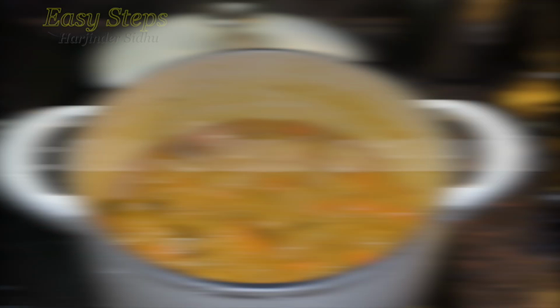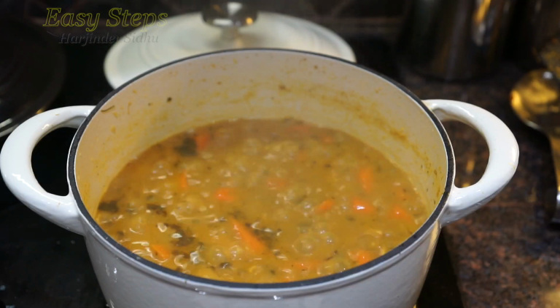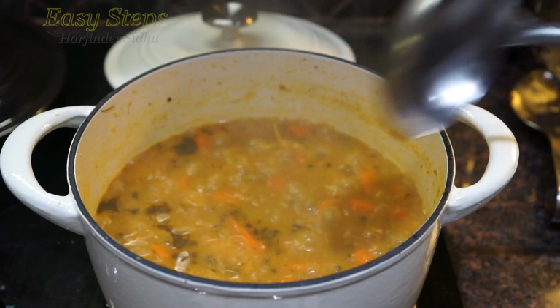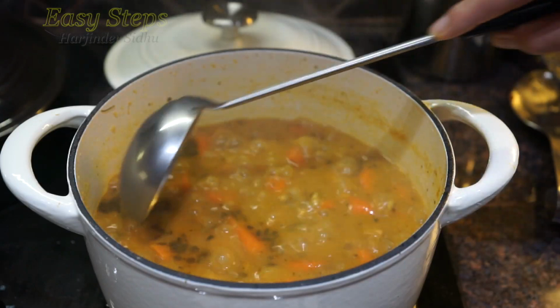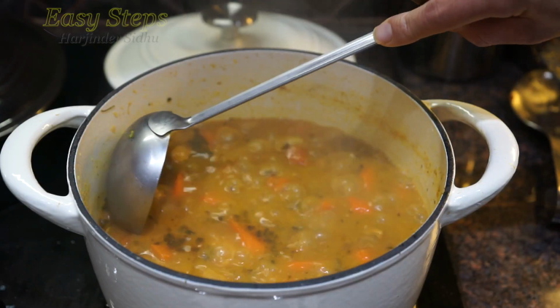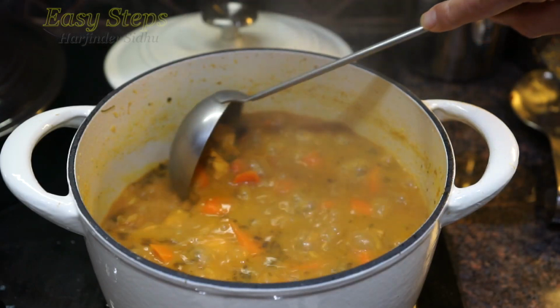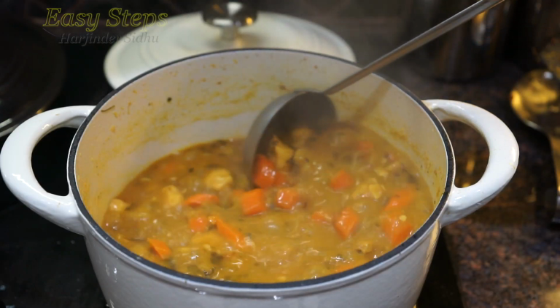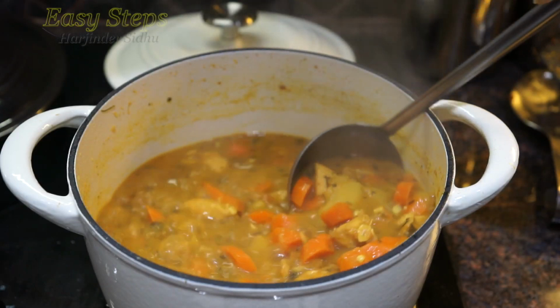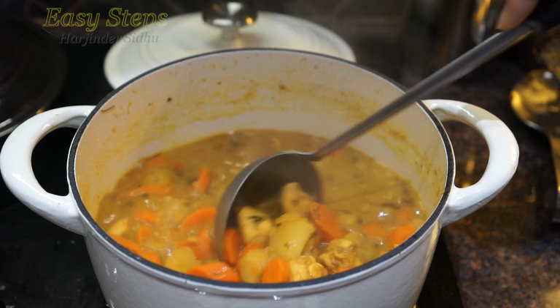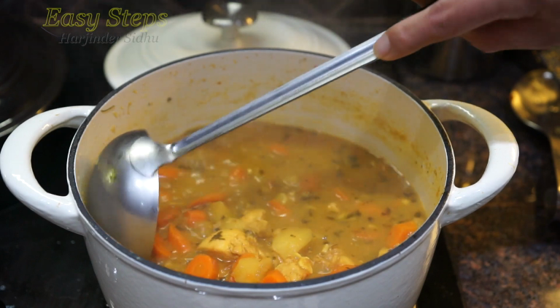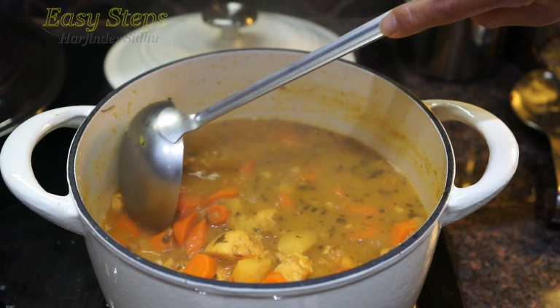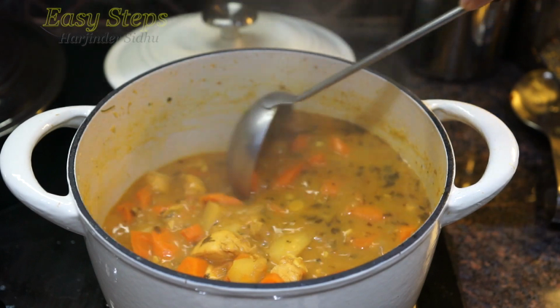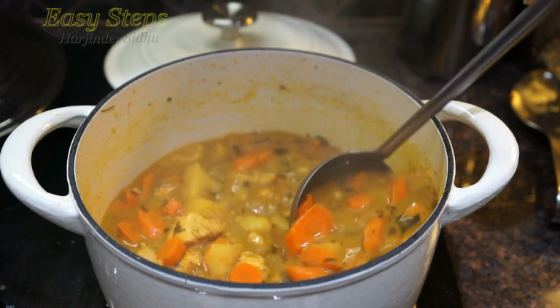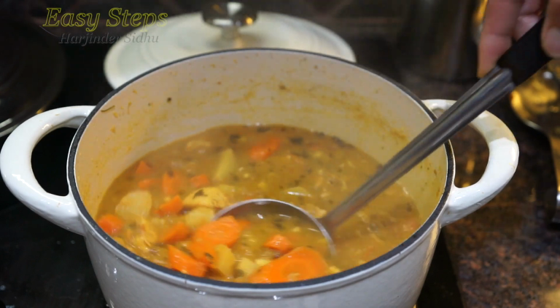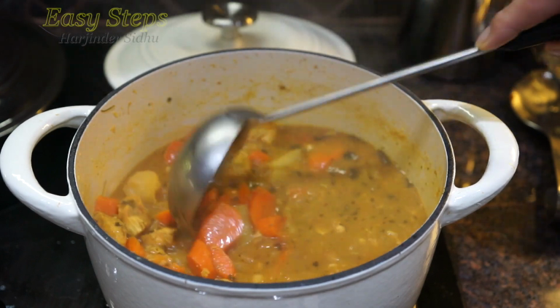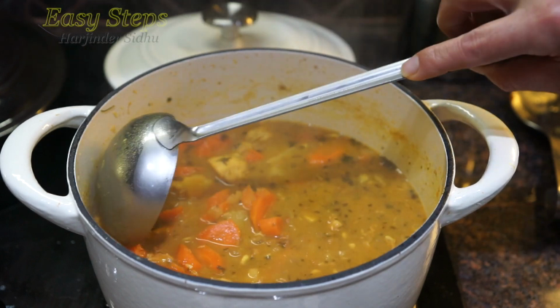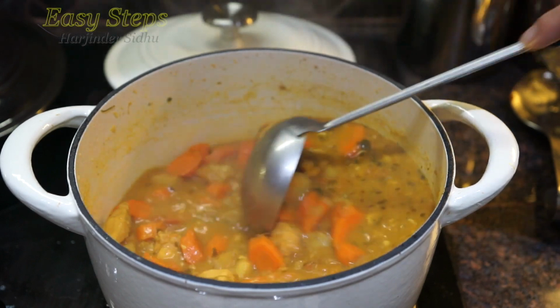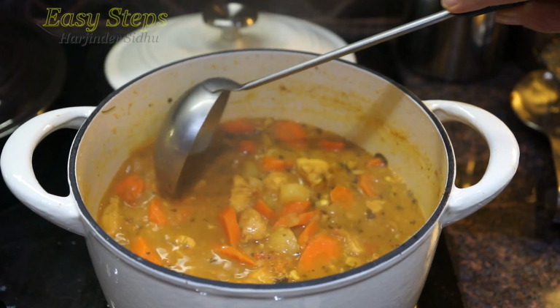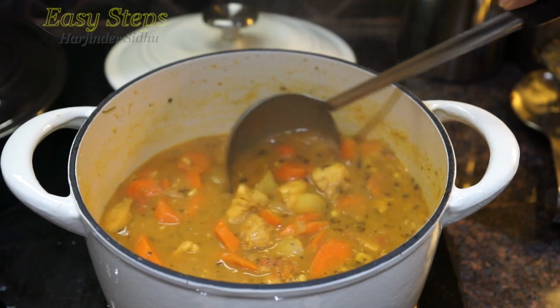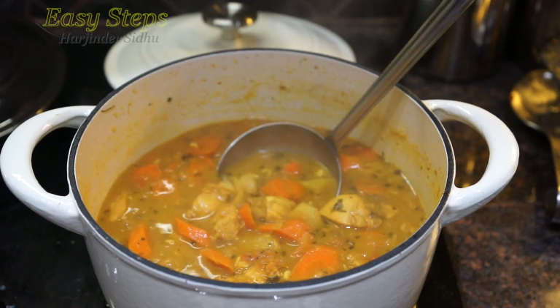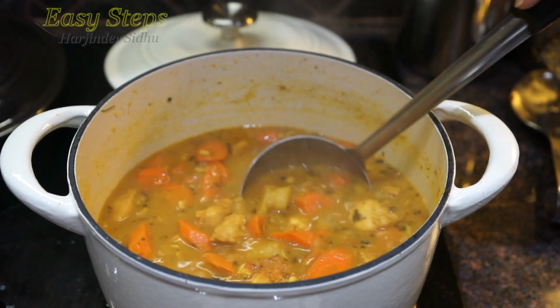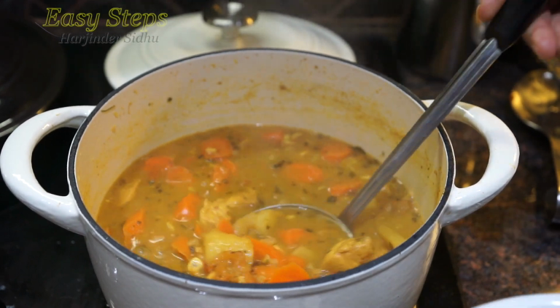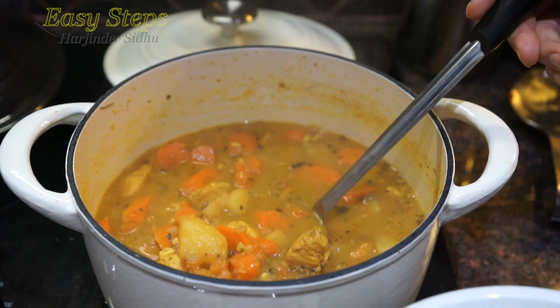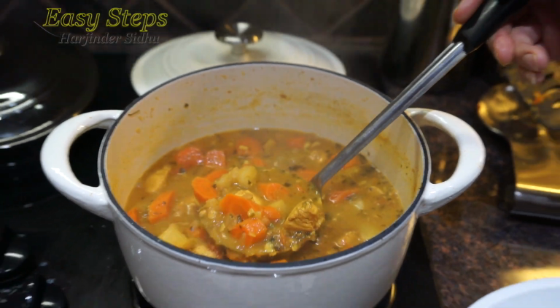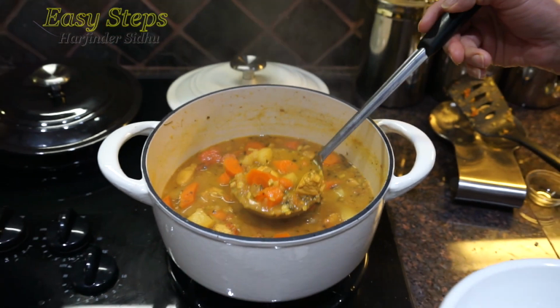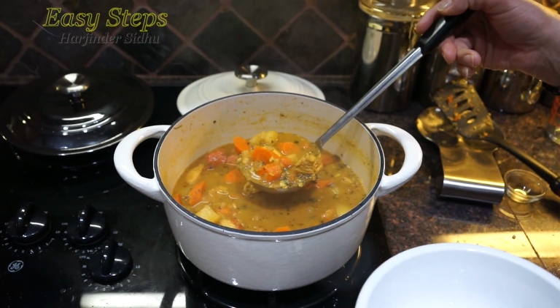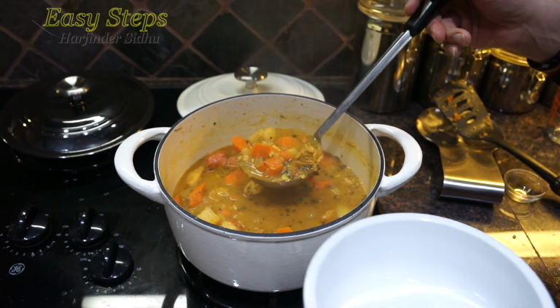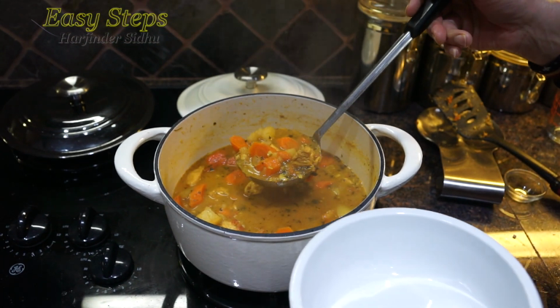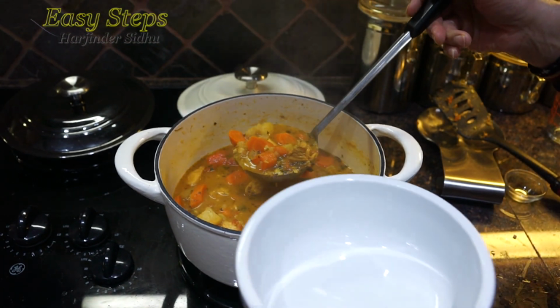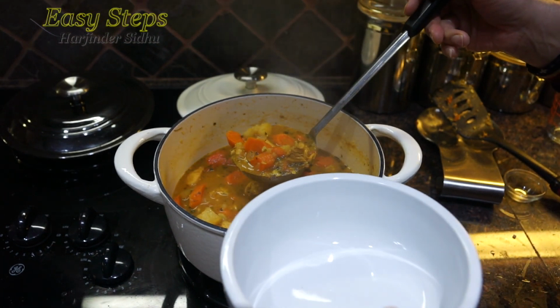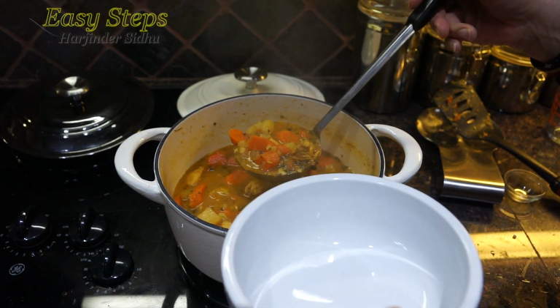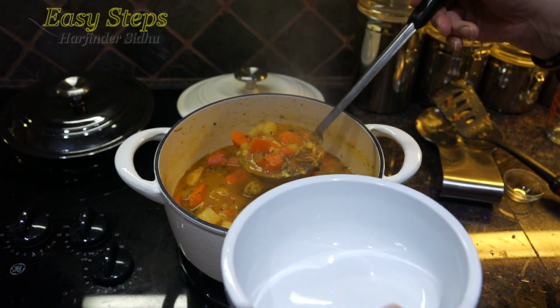Hello everyone, please welcome and join me — G-Subs Cooking. Today I'm going to share with you a chicken curry. It's a quick, easy, and delicious chicken curry with potato and carrots.